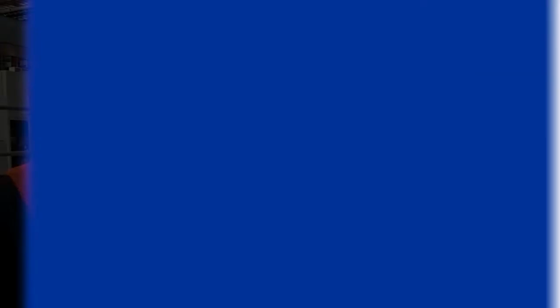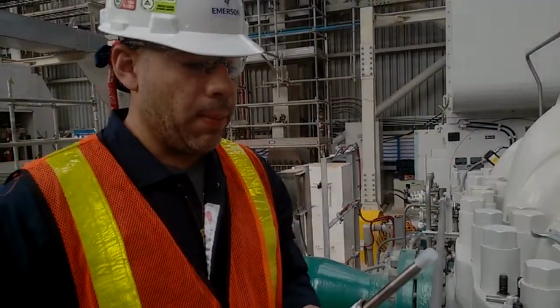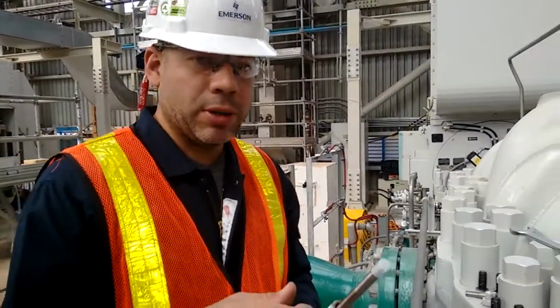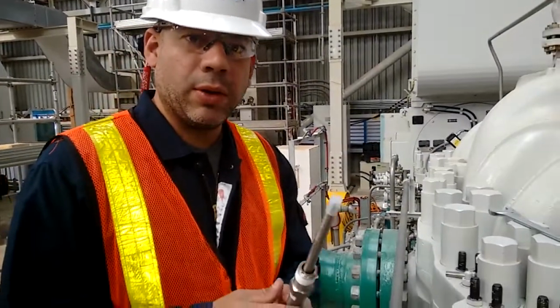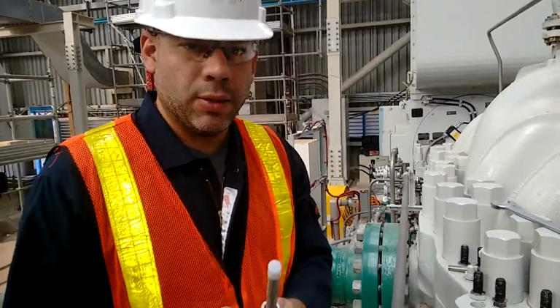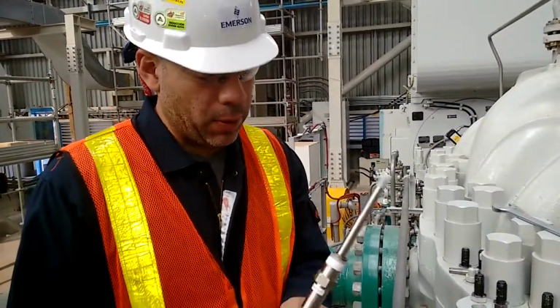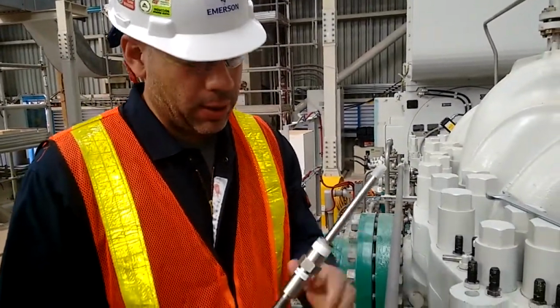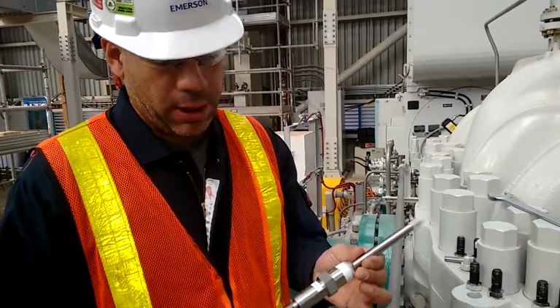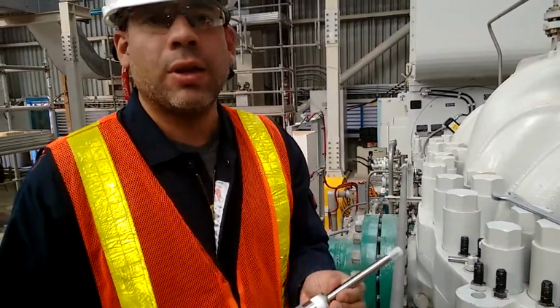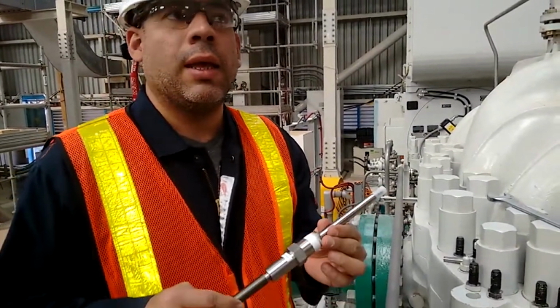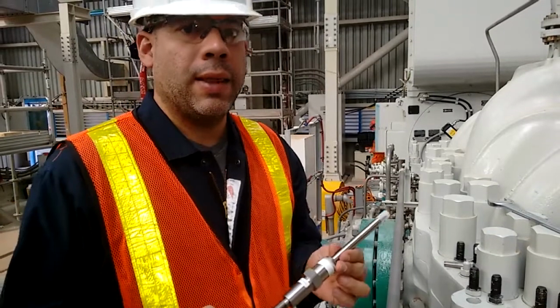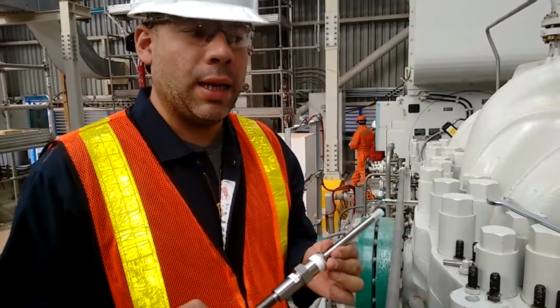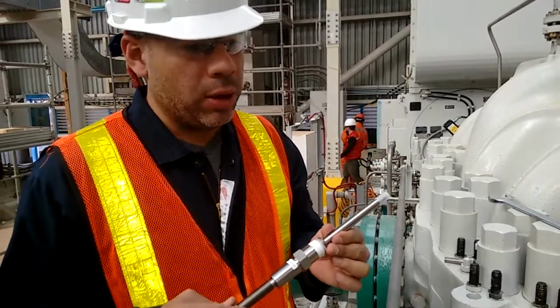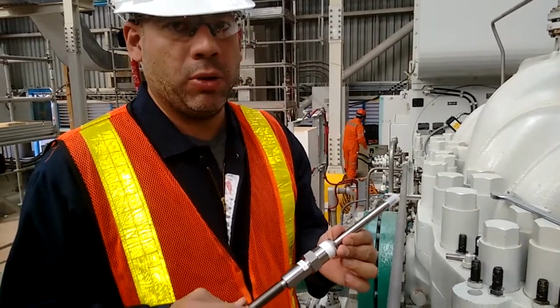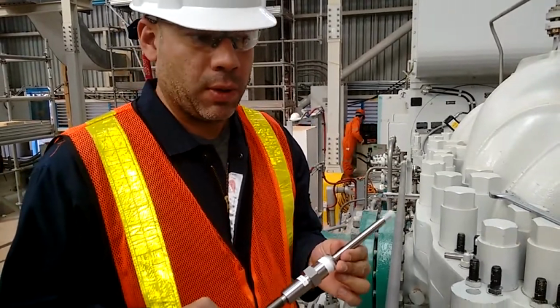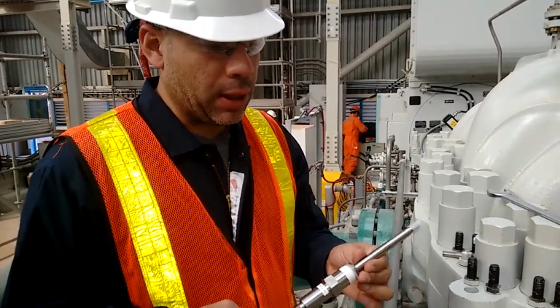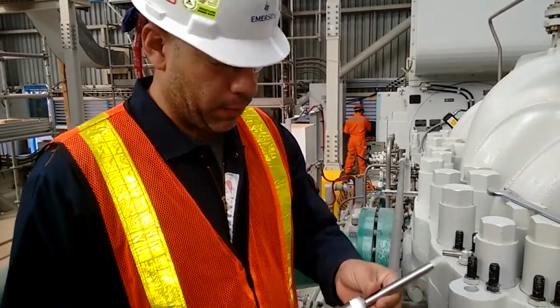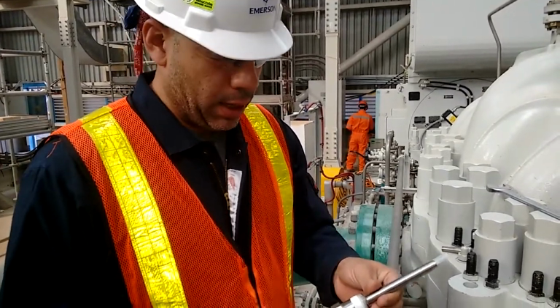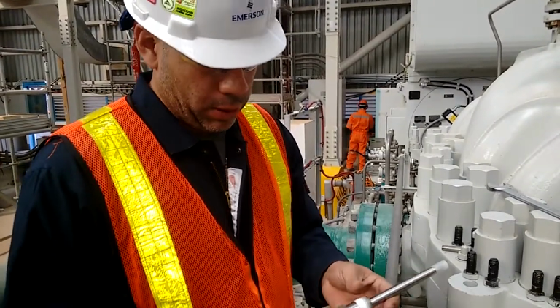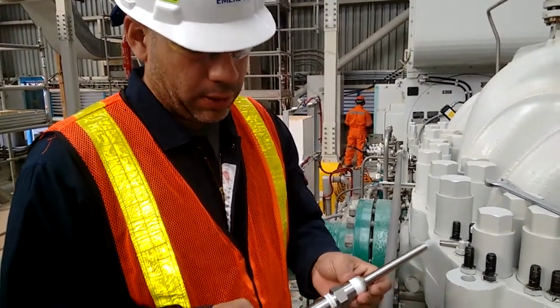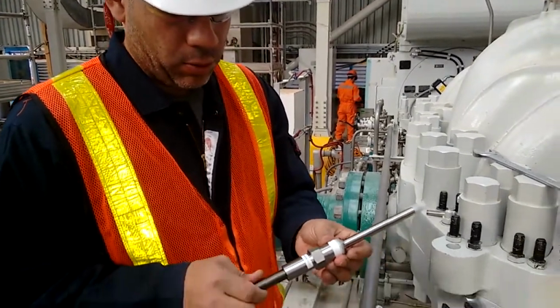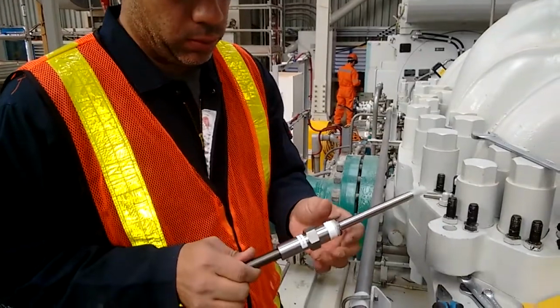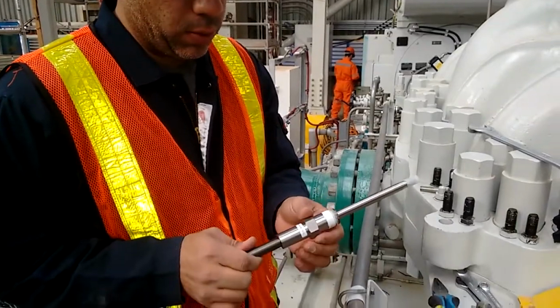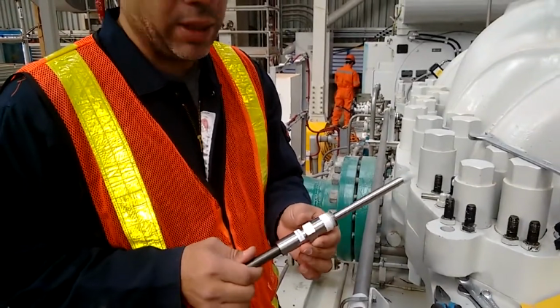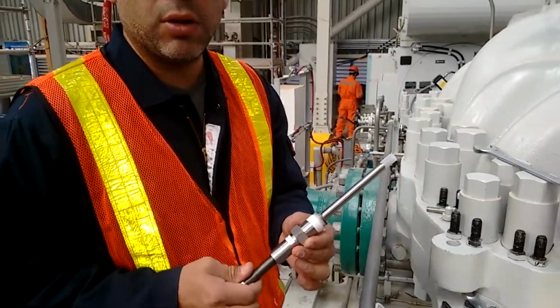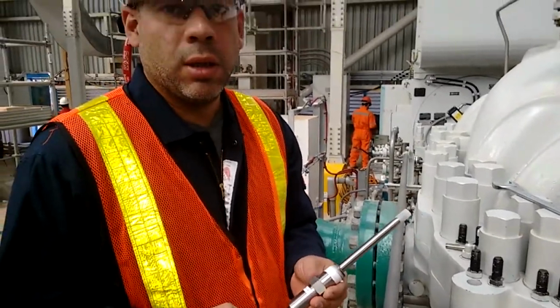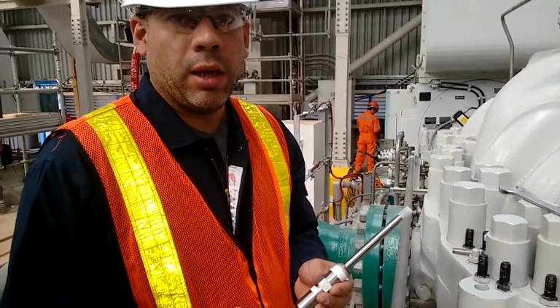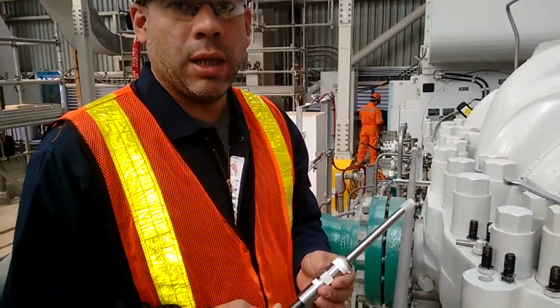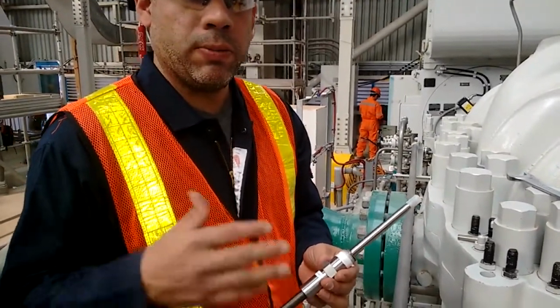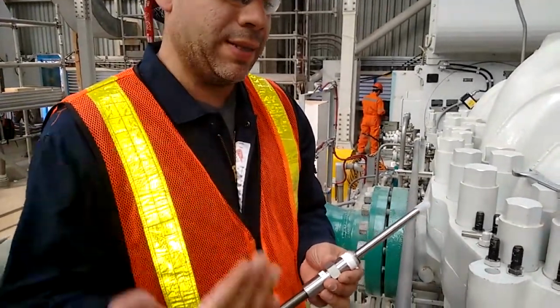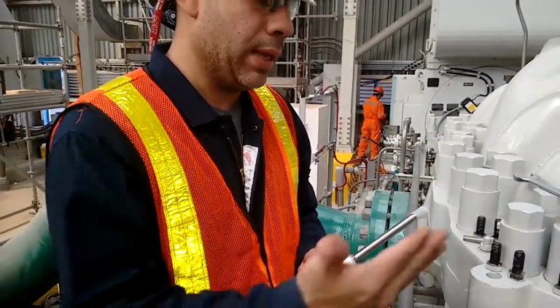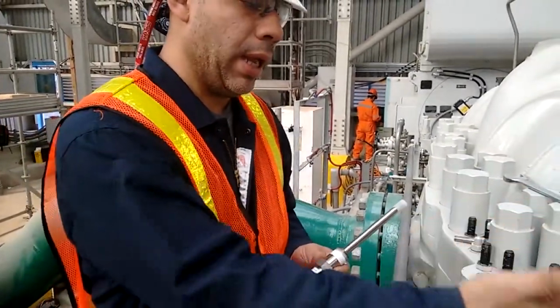Let's discuss the process of installing an eddy current sensor, also known as a proximity probe or displacement sensor. When installing eddy current sensors, there are some best practices that should be followed for safety and protection of equipment.